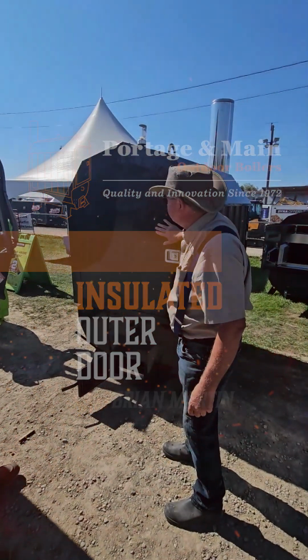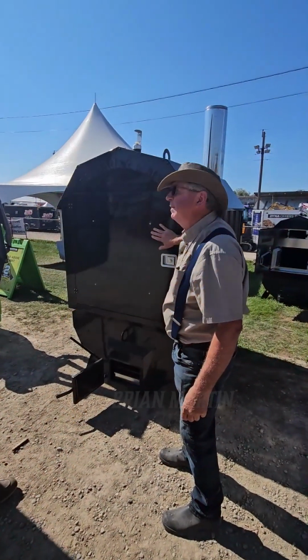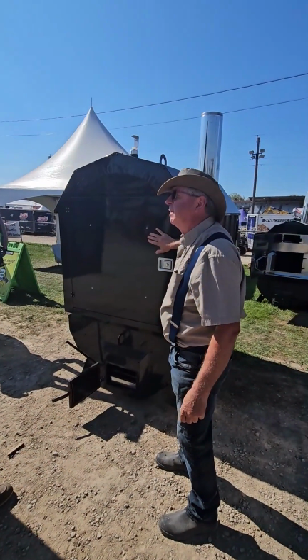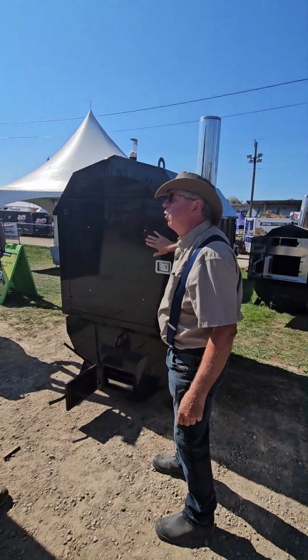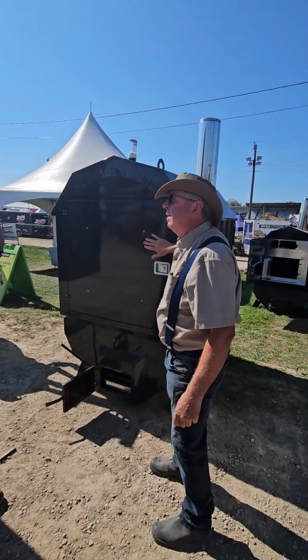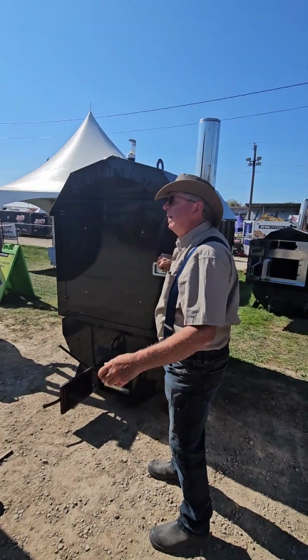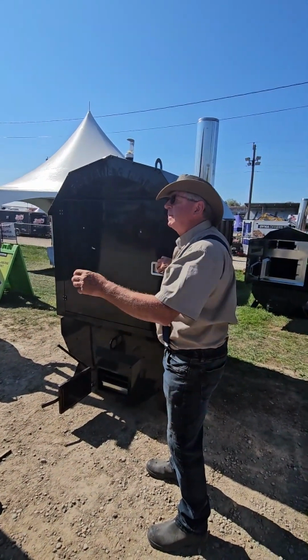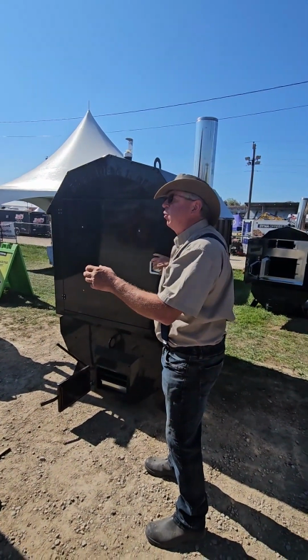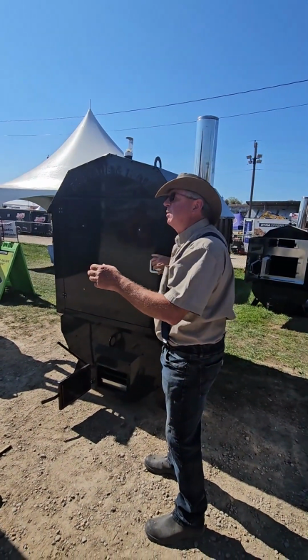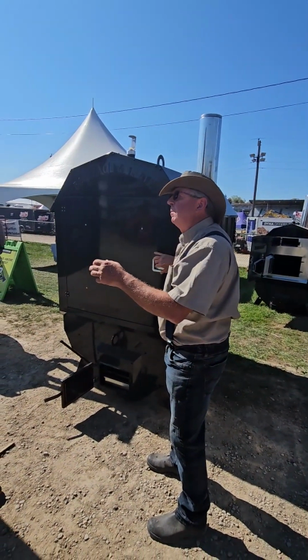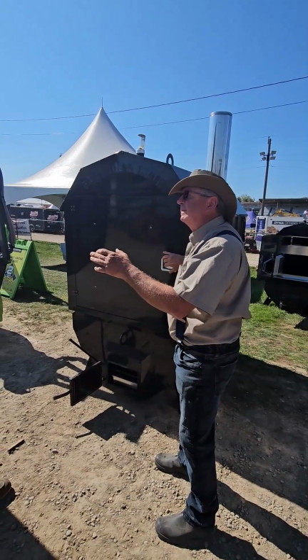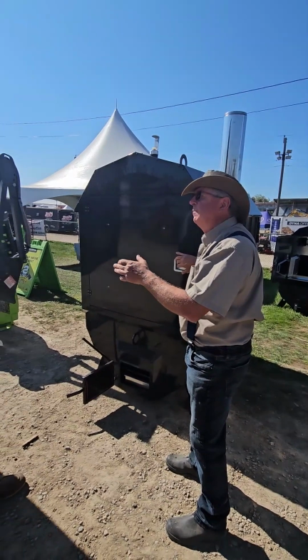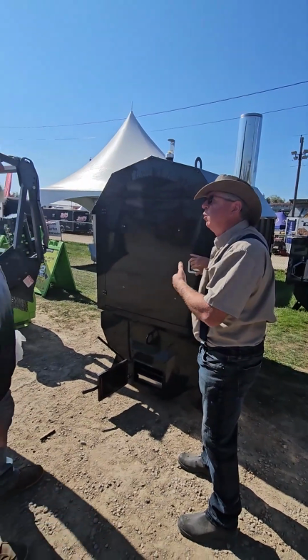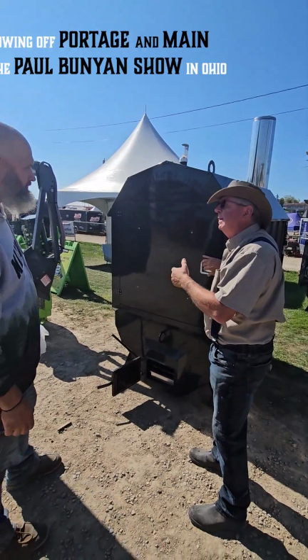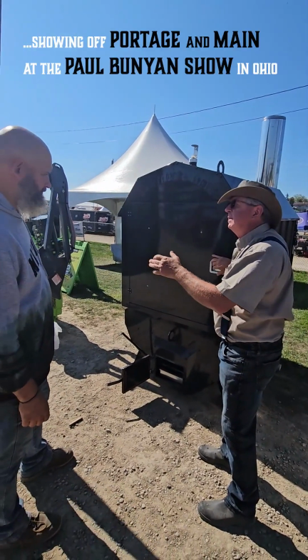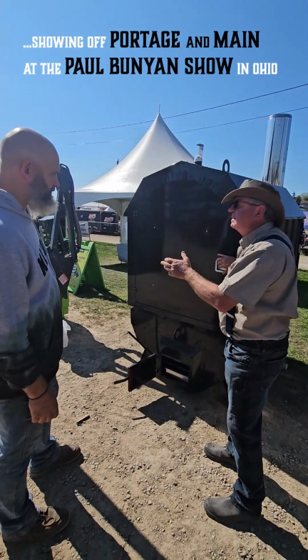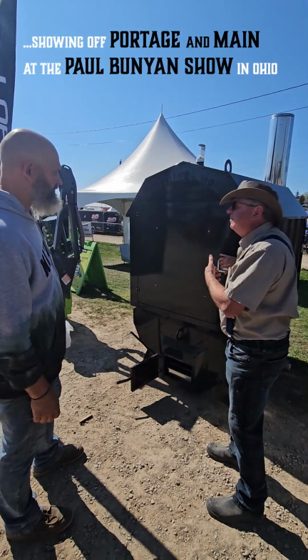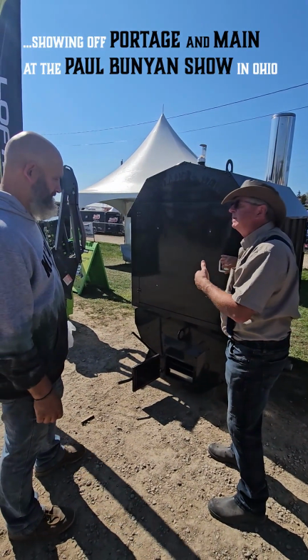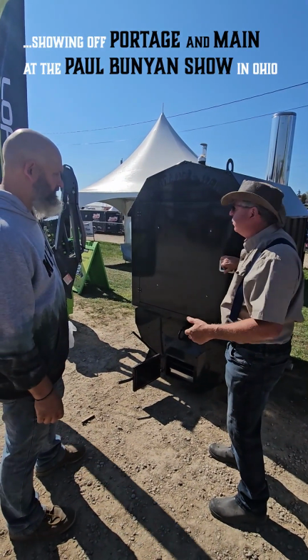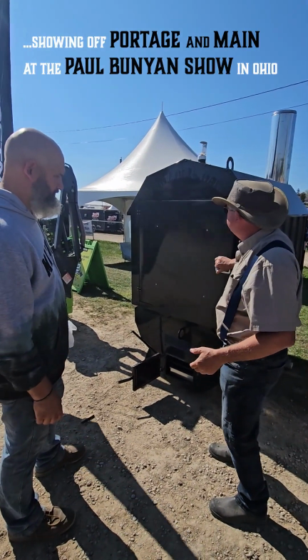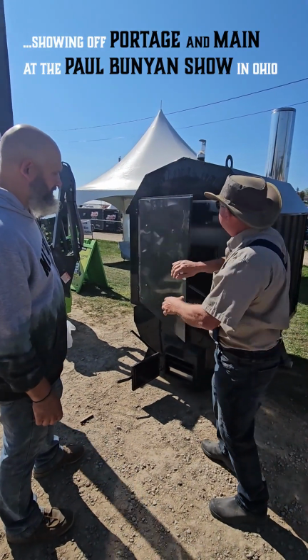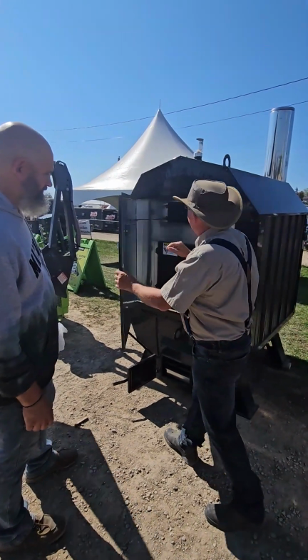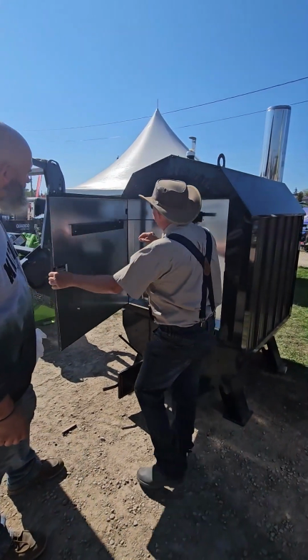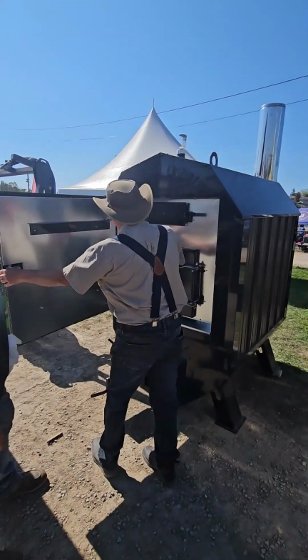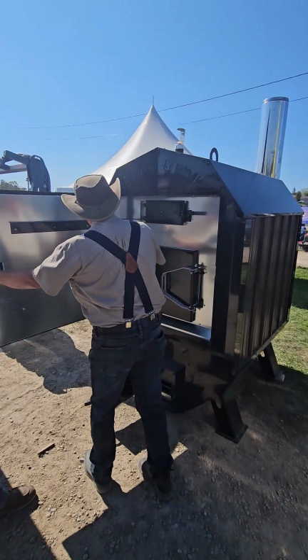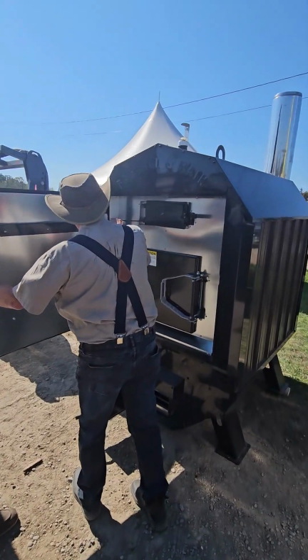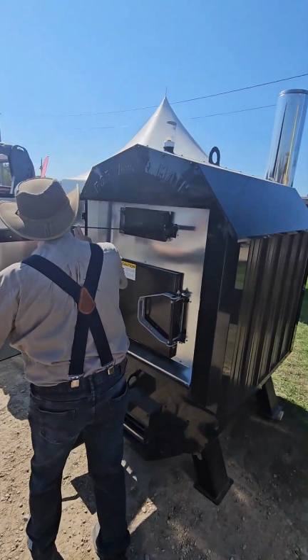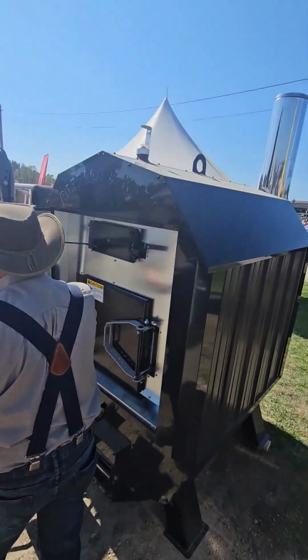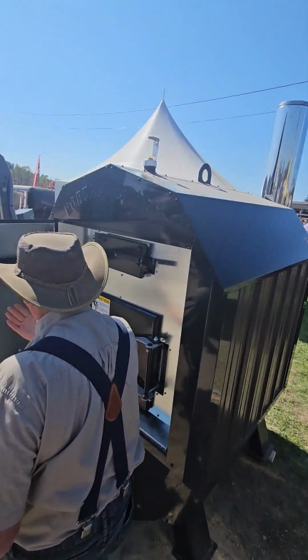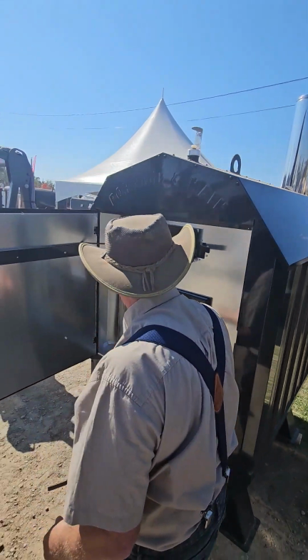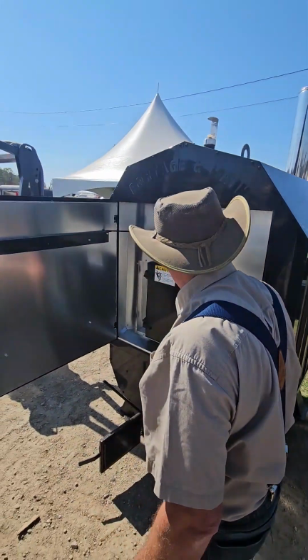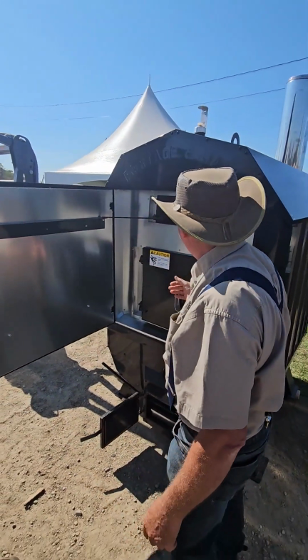We have an insulated outer door — it's just like a storm guard in your home. It prevents the wind from blowing against it and prevents heat from the rain. When we open it up here, it's going to keep the wind from slapping it in your face.